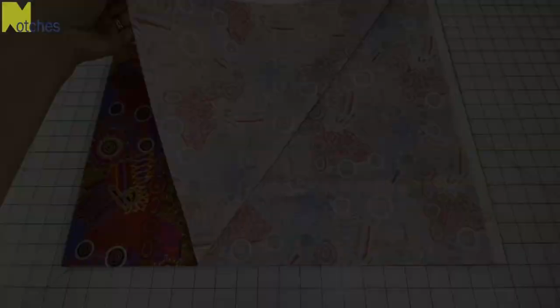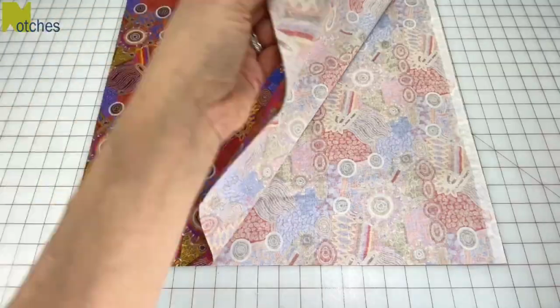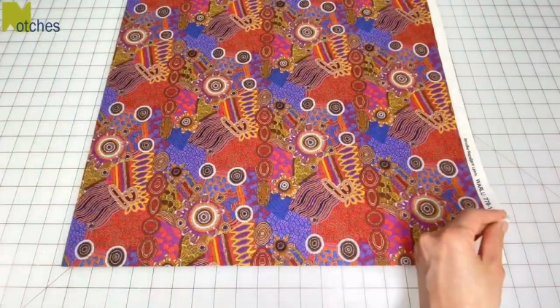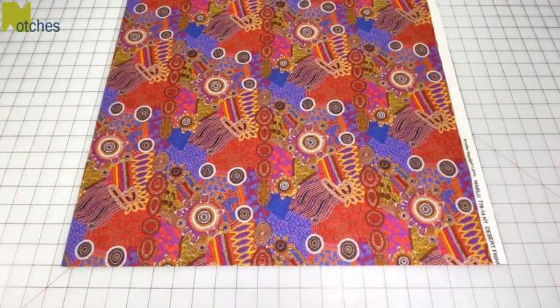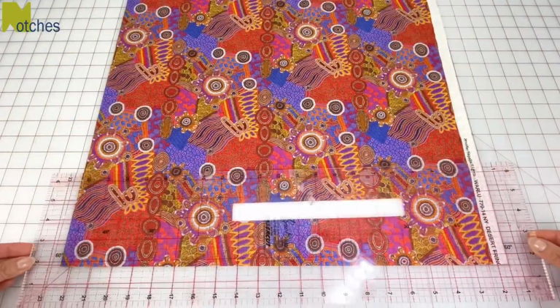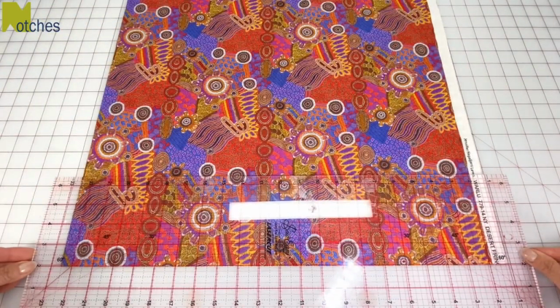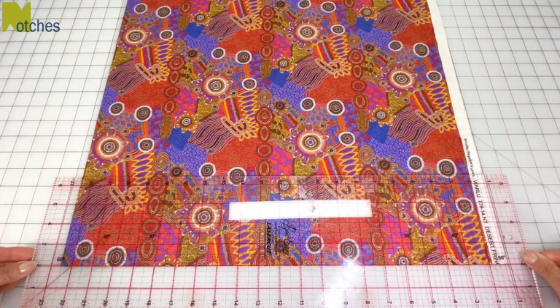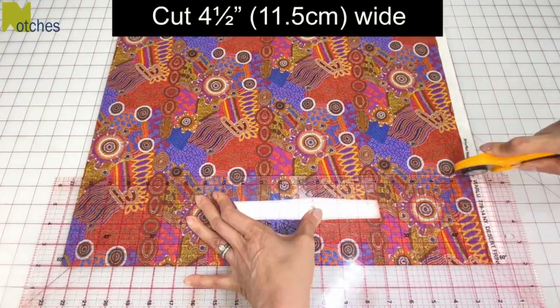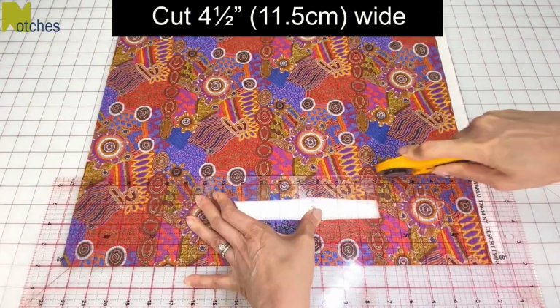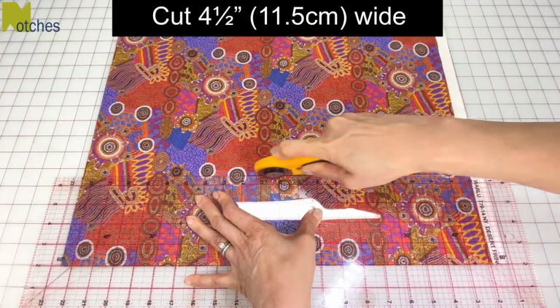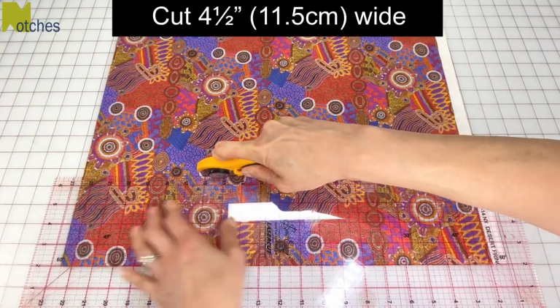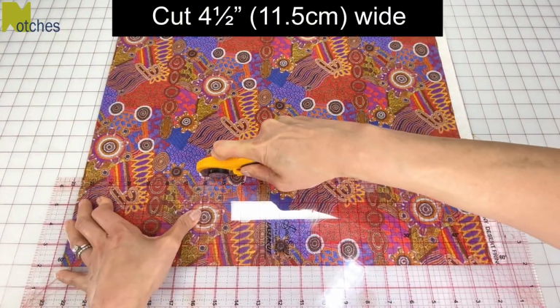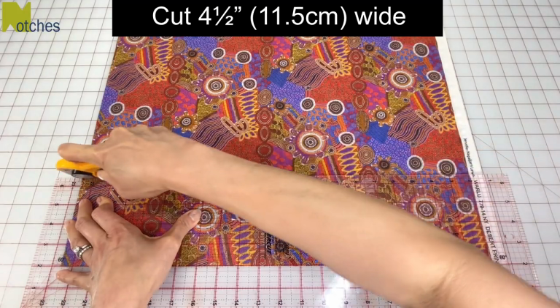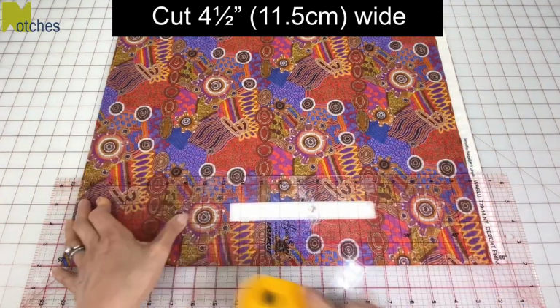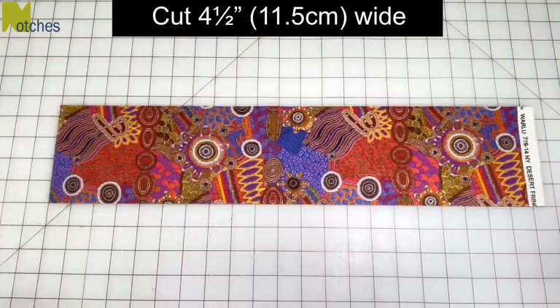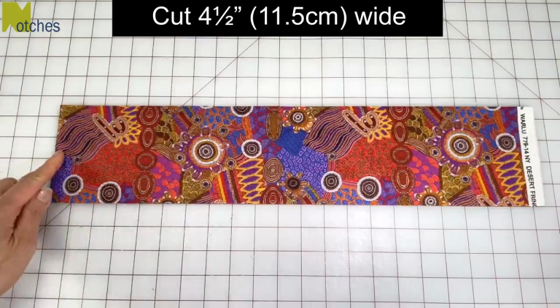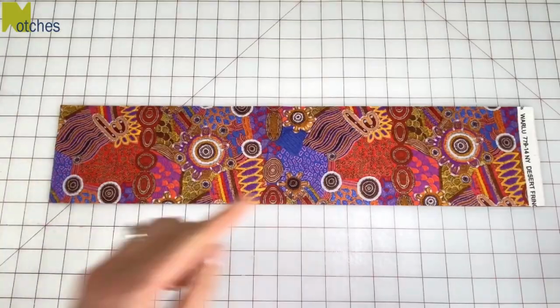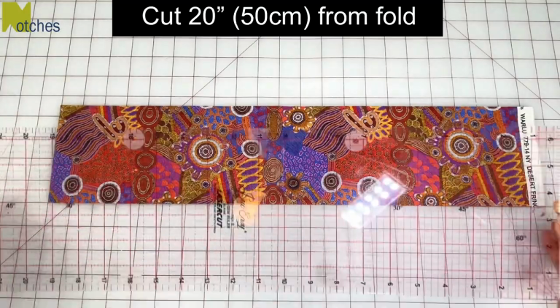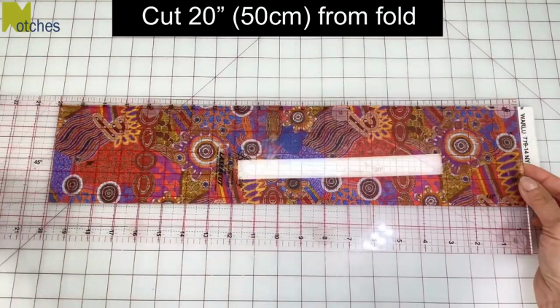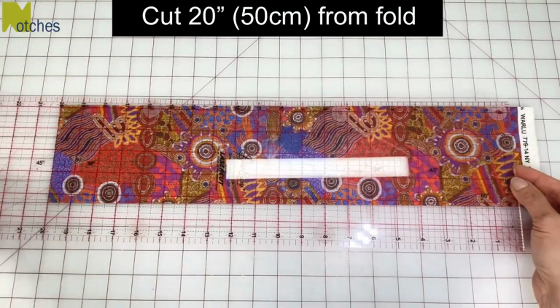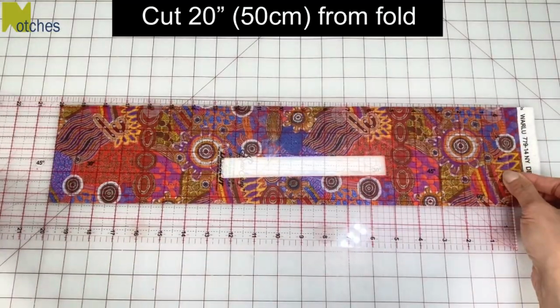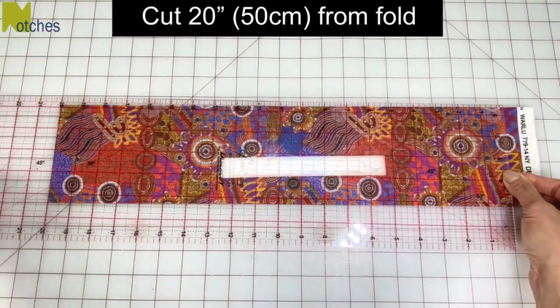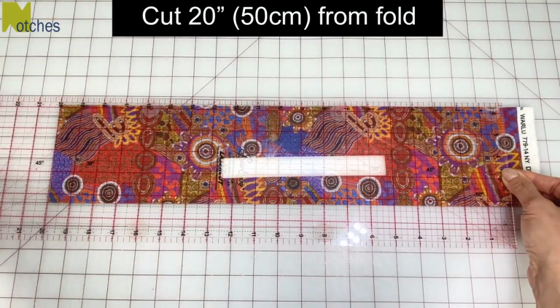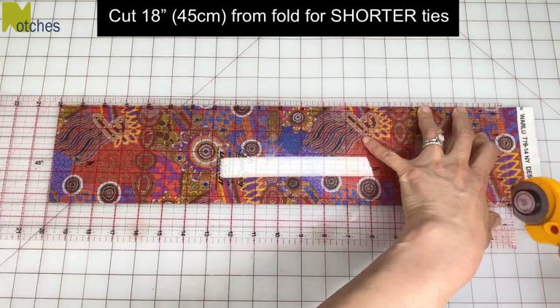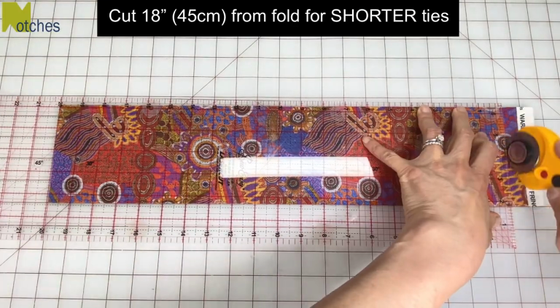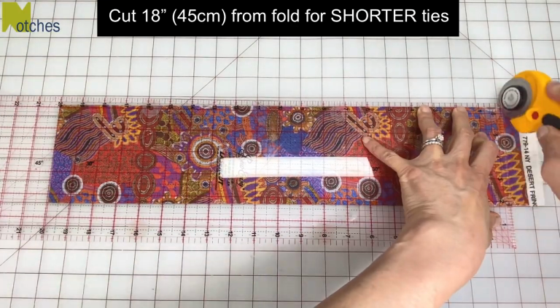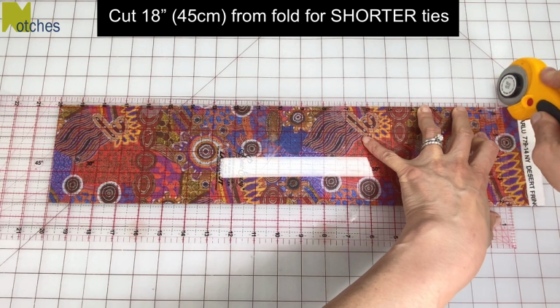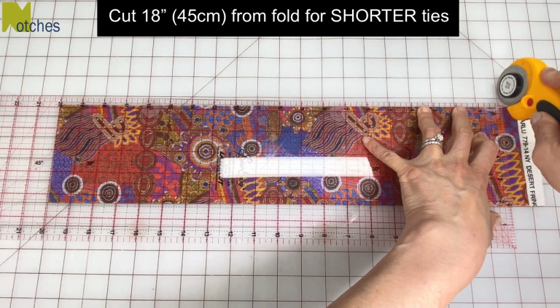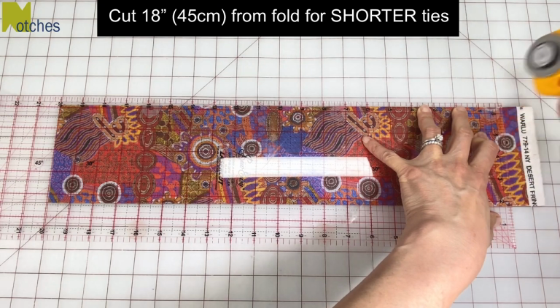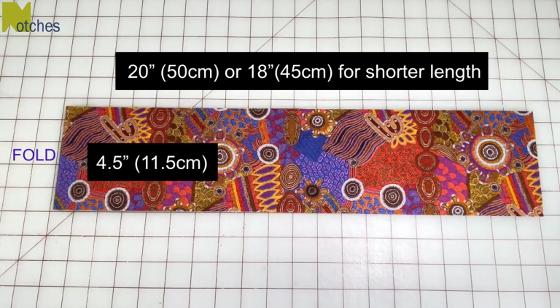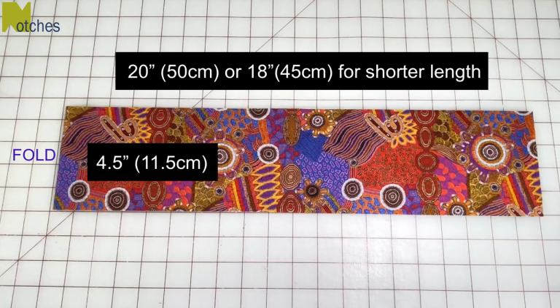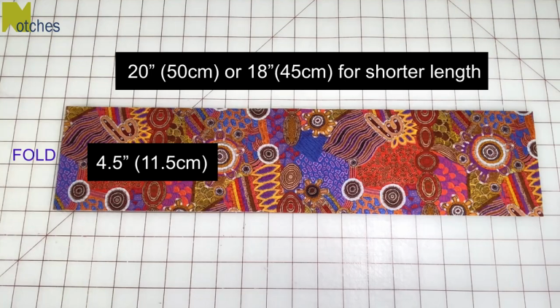To make the band, I cut folded fabric four and a half inches wide. Then from the fold, measure across 20 inches and cut. For a shorter band you can cut 18 inches from the fold.